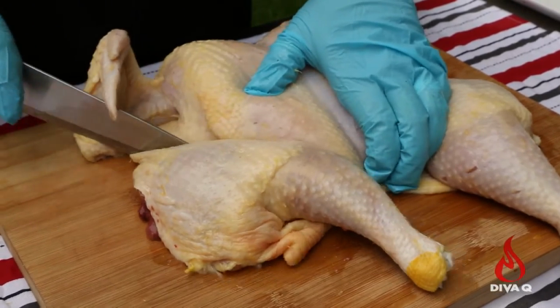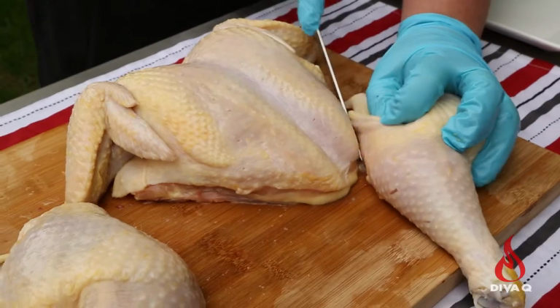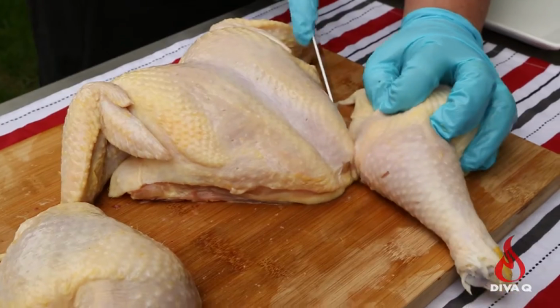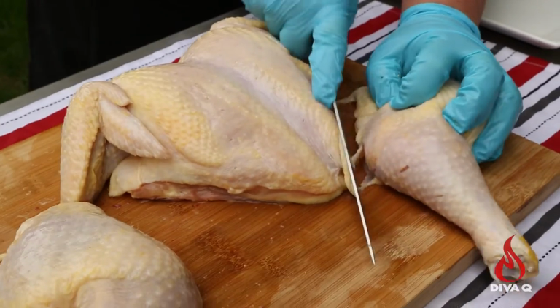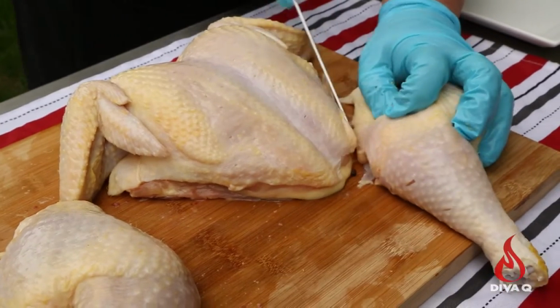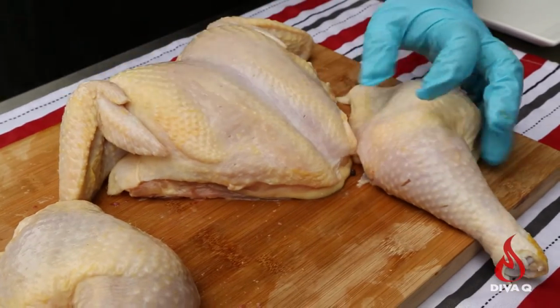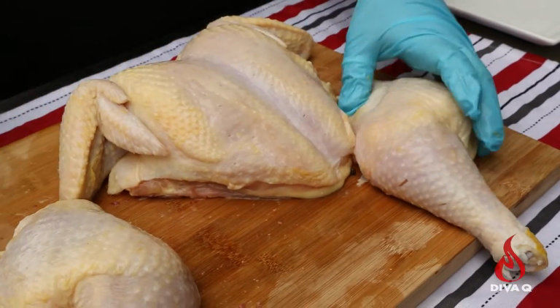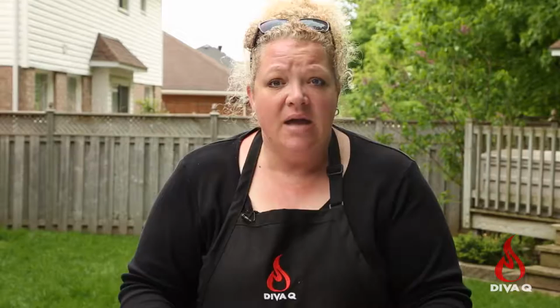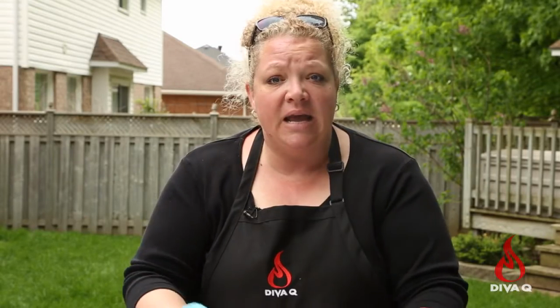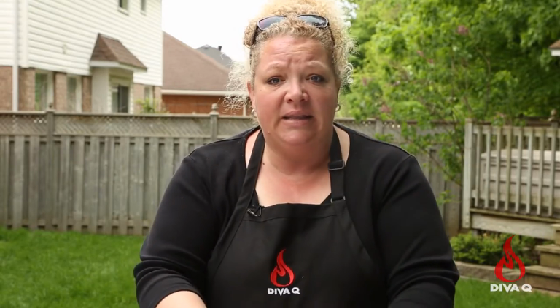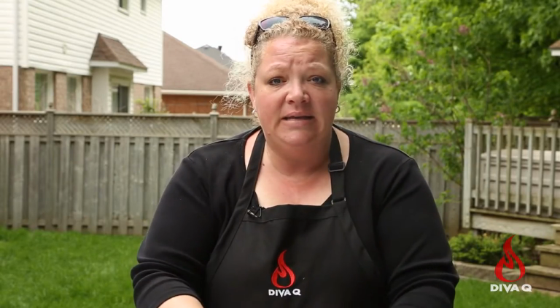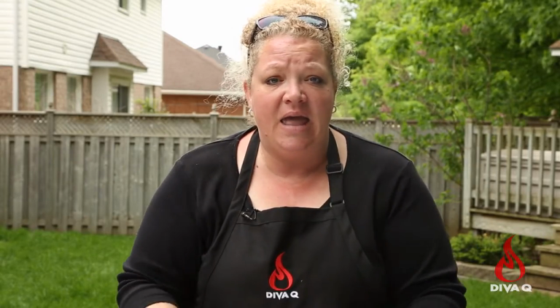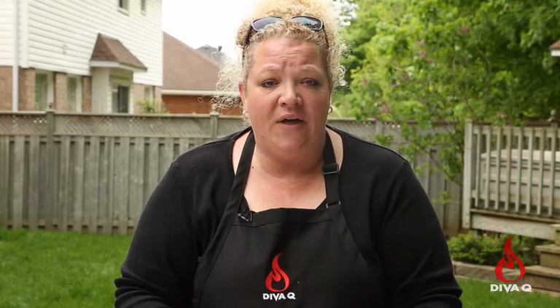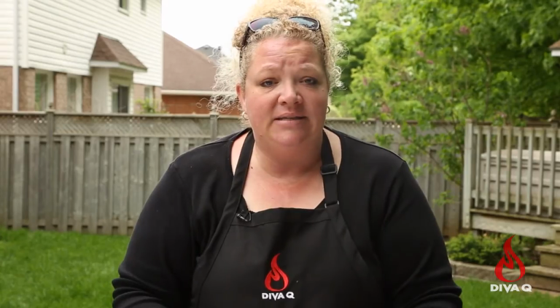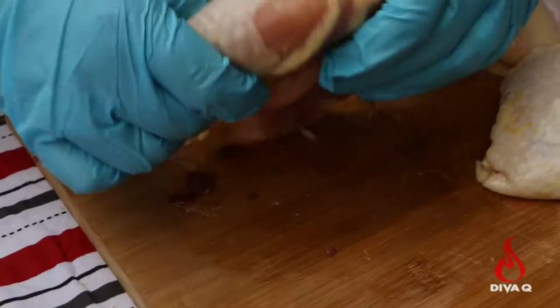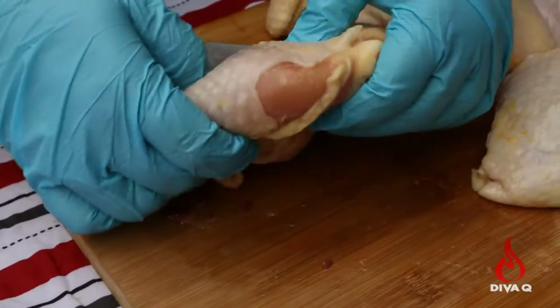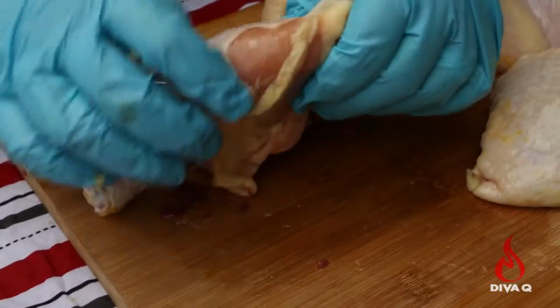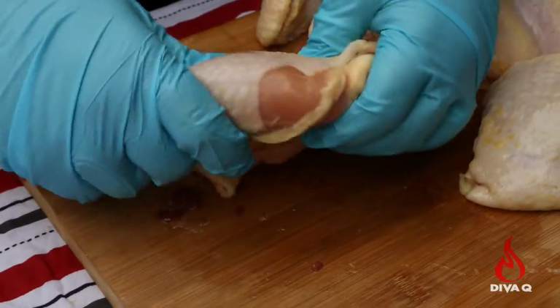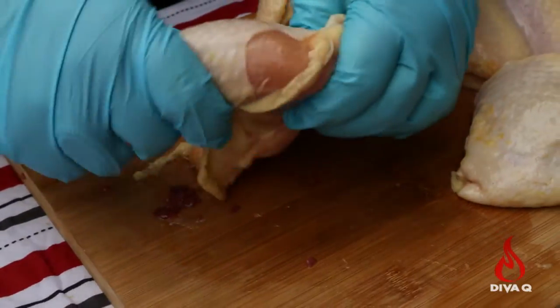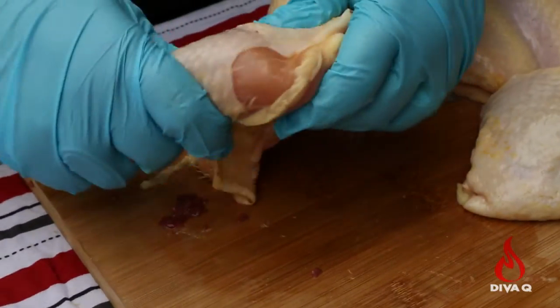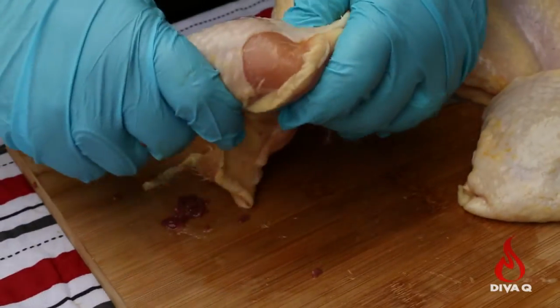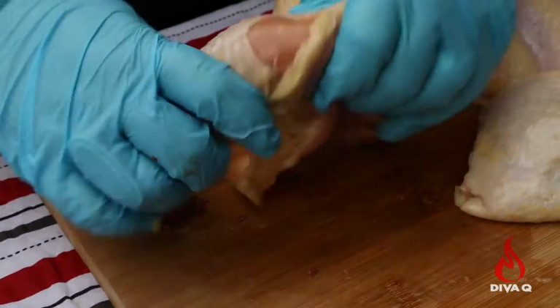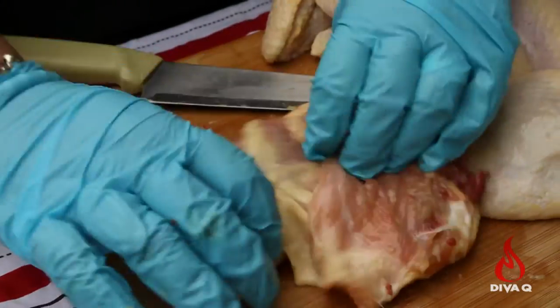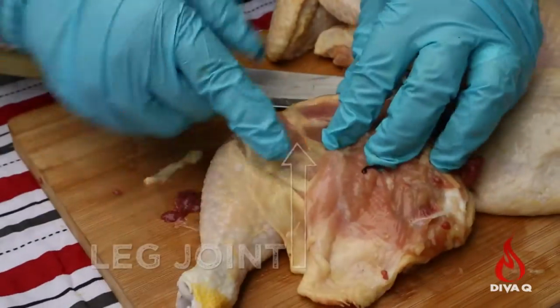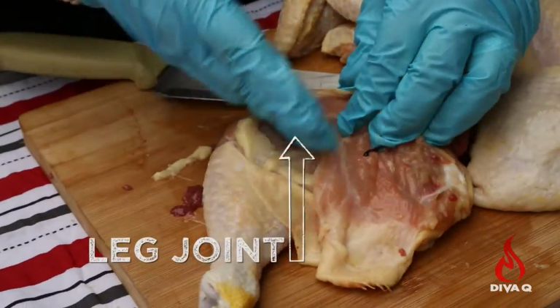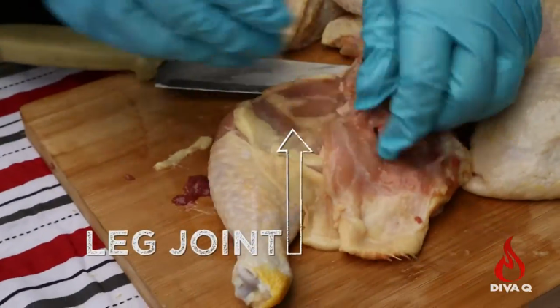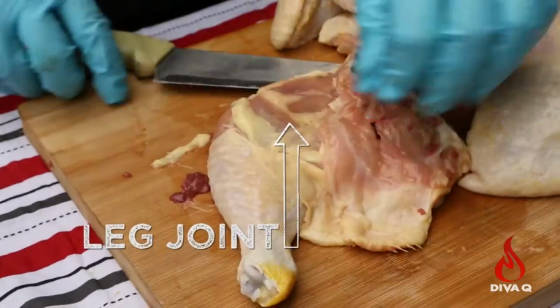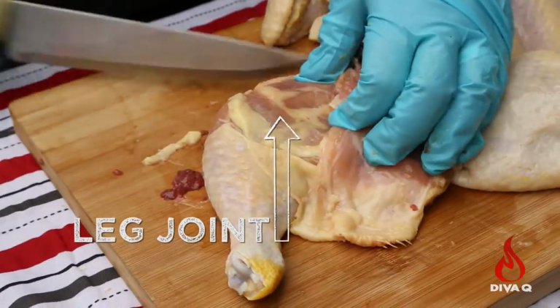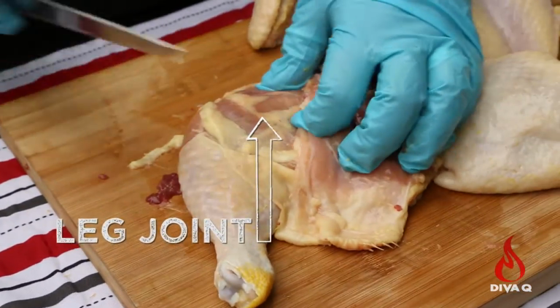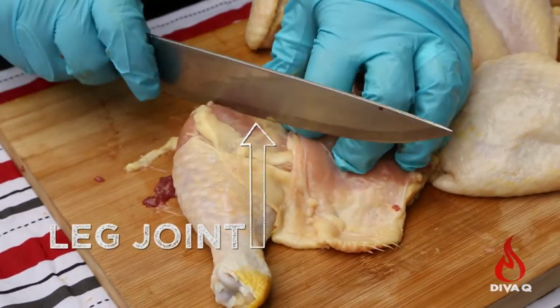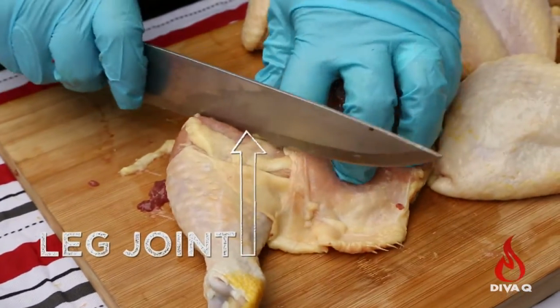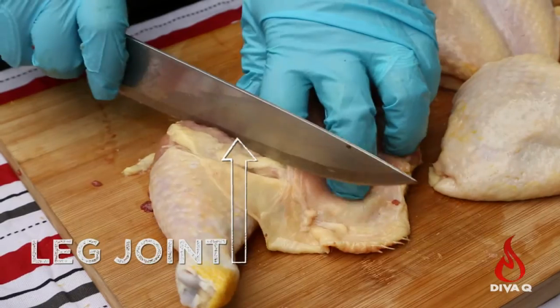Now we already have three pieces. Take the legs and the thighs and separate them. Just go in between the joints and you can feel around with your finger right at the top of the leg.